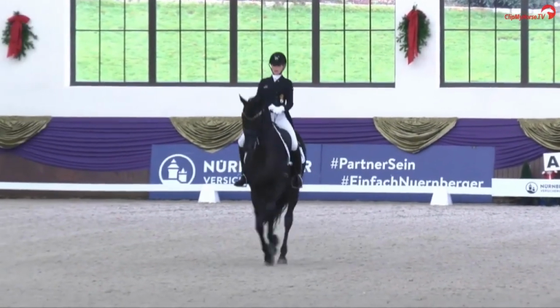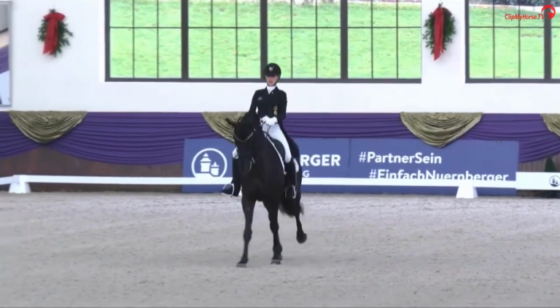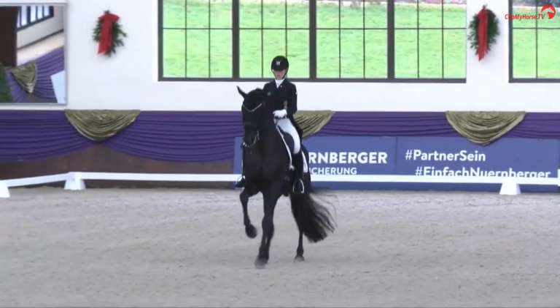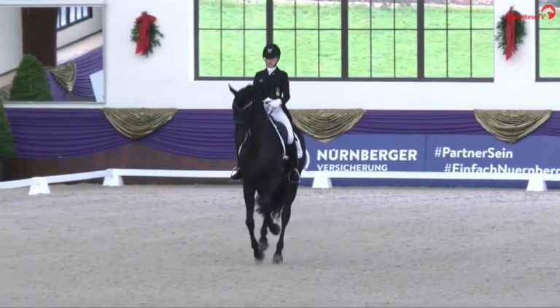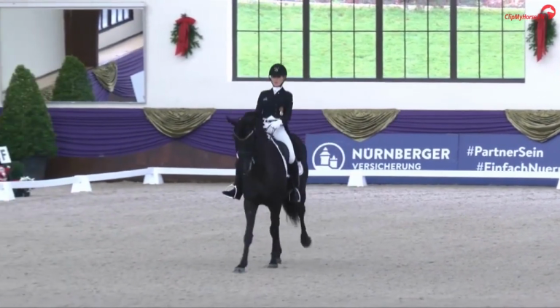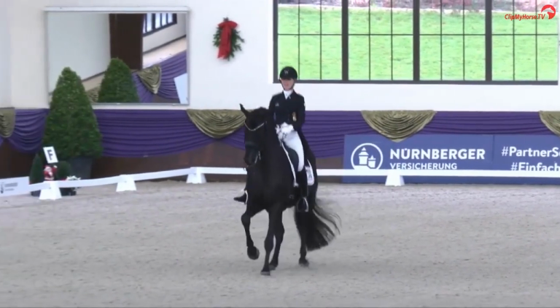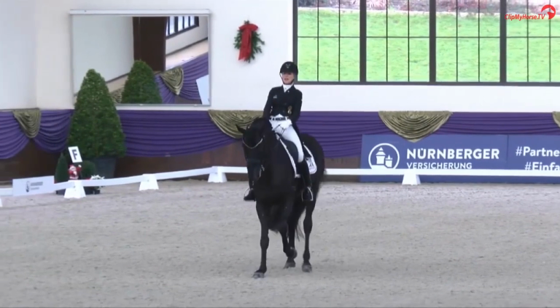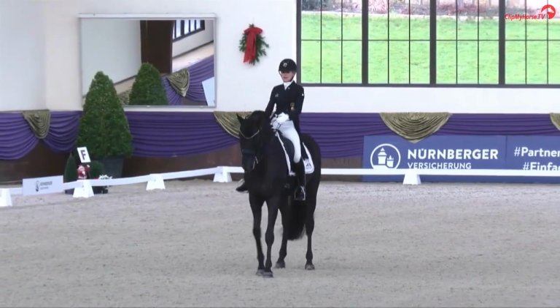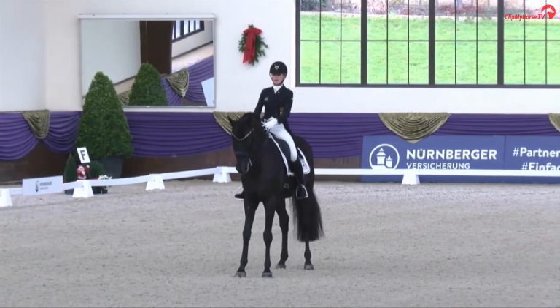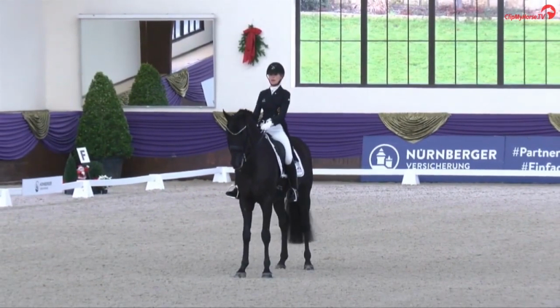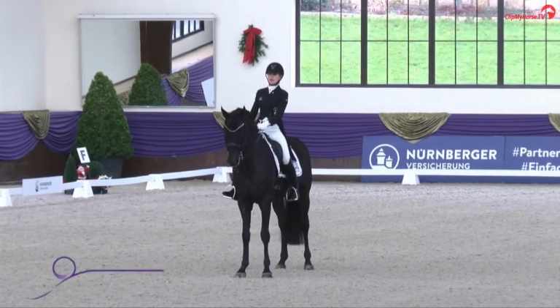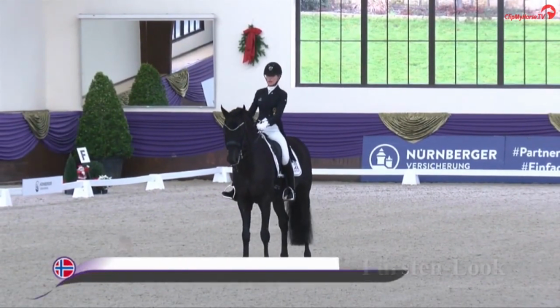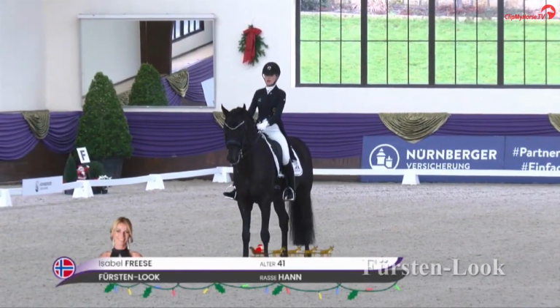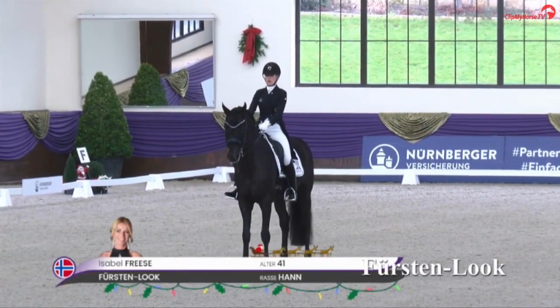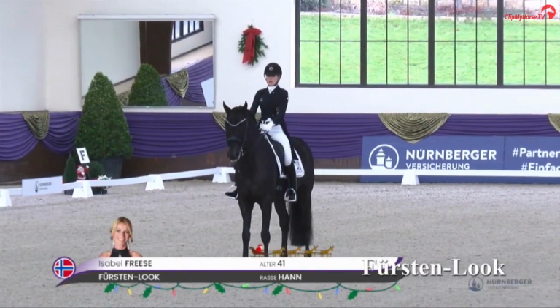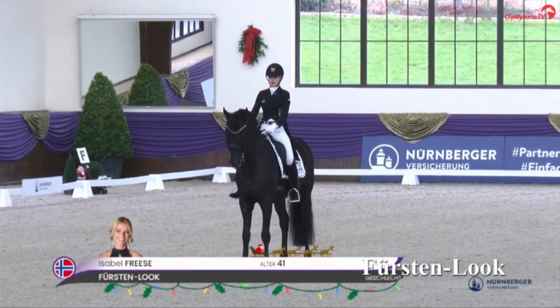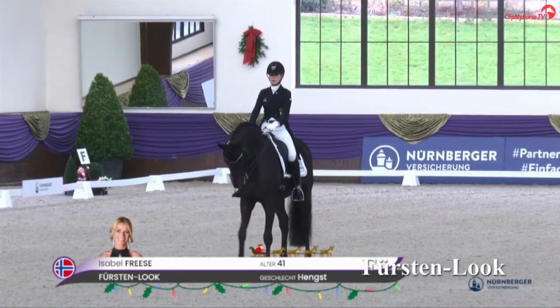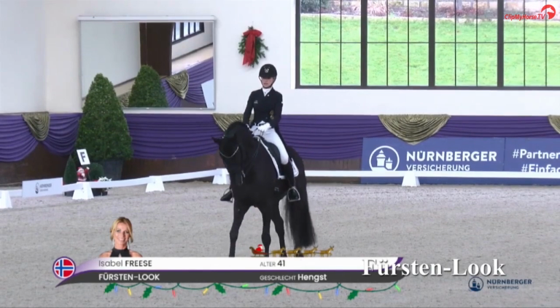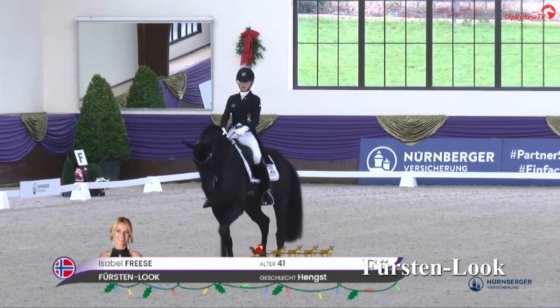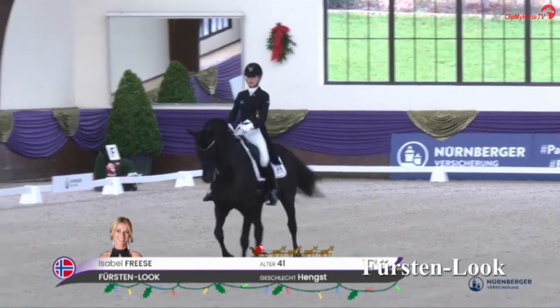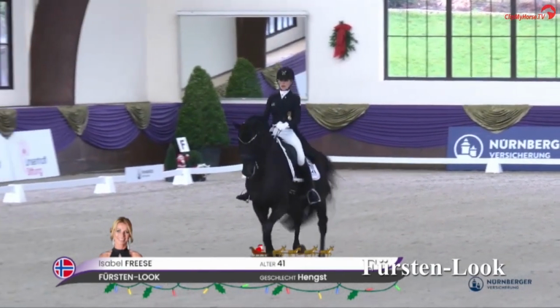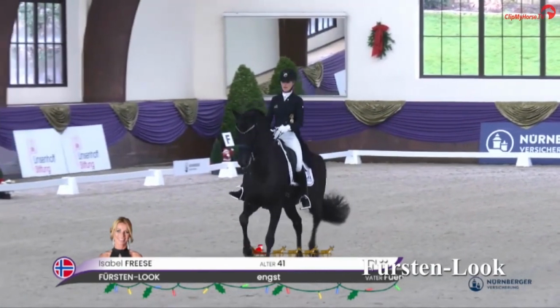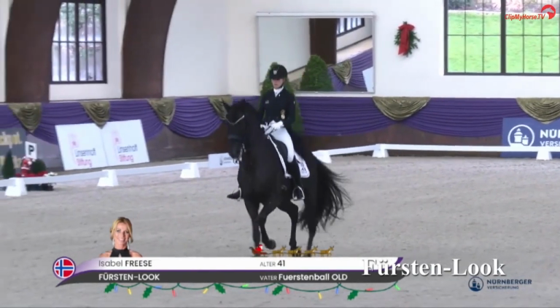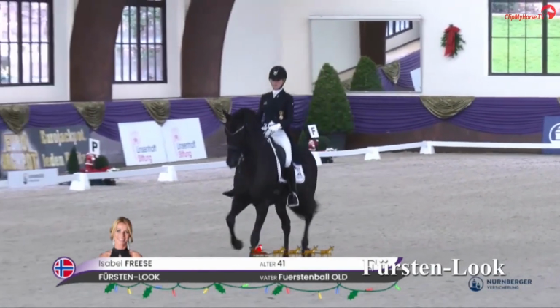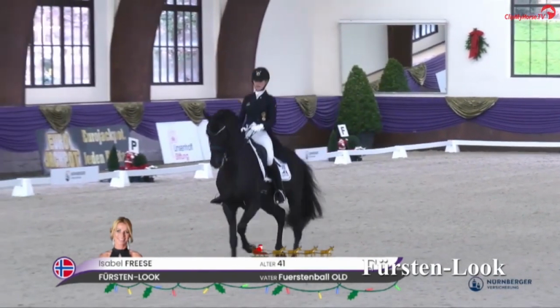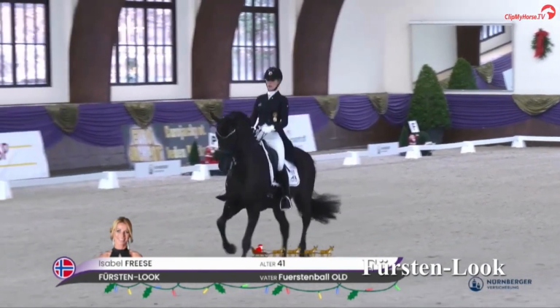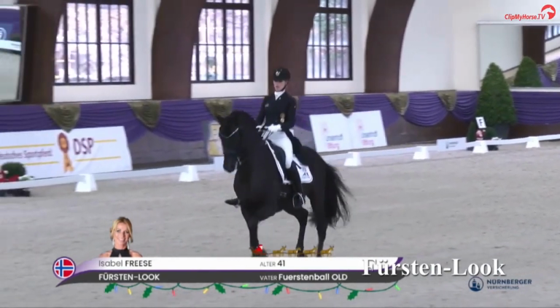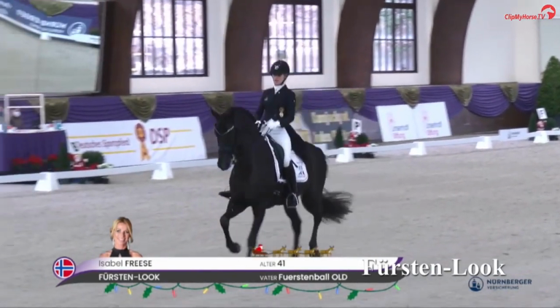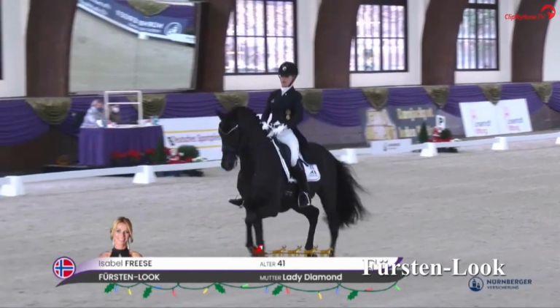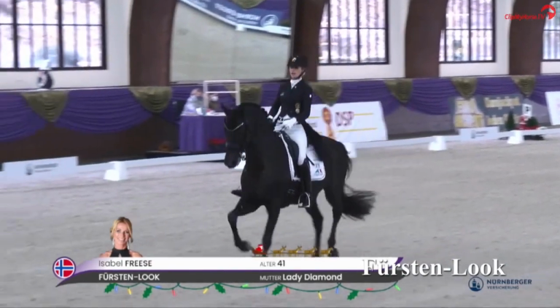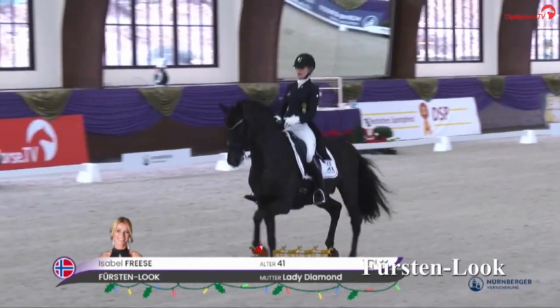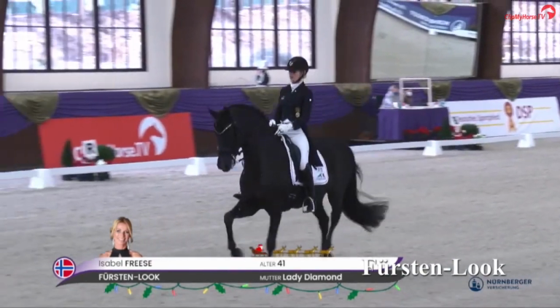Now we see him at the Nürnberger Burgpokal final 2020. This final is for upcoming young dressage horses on pre-St. George level.